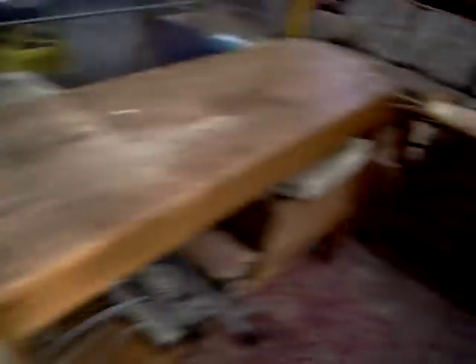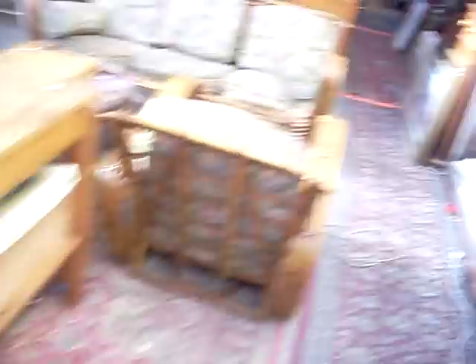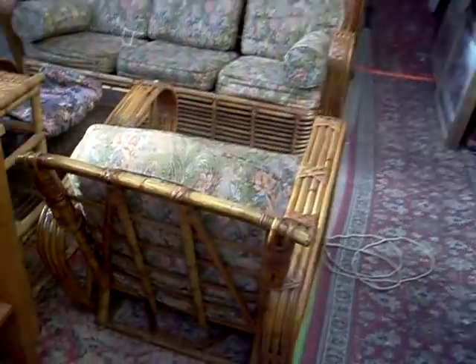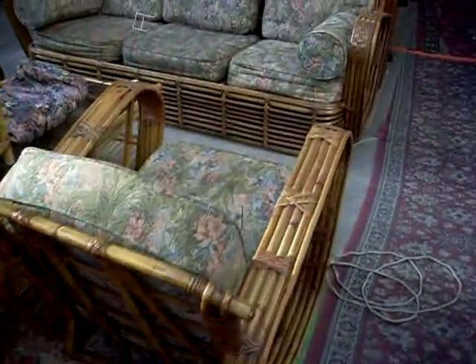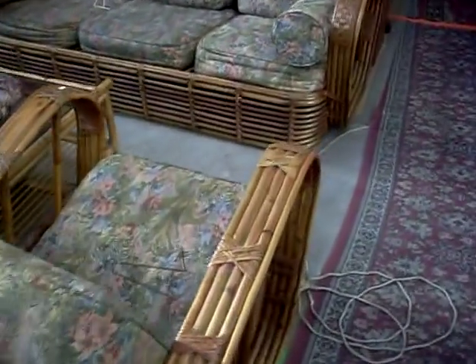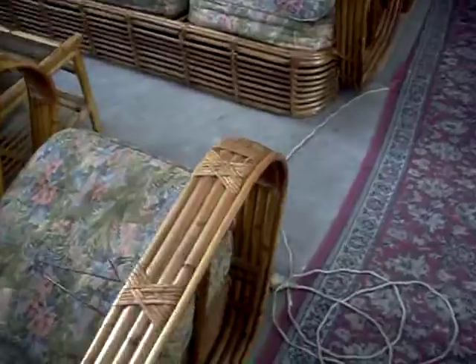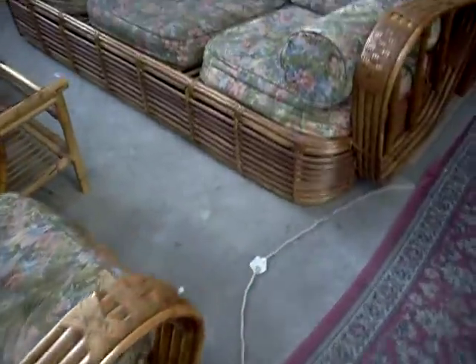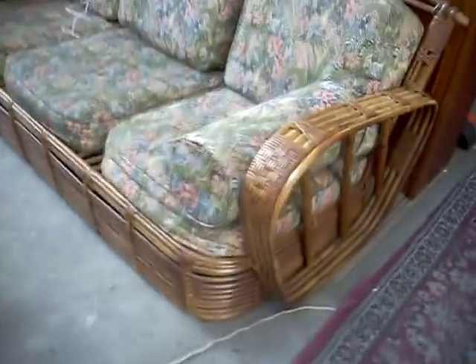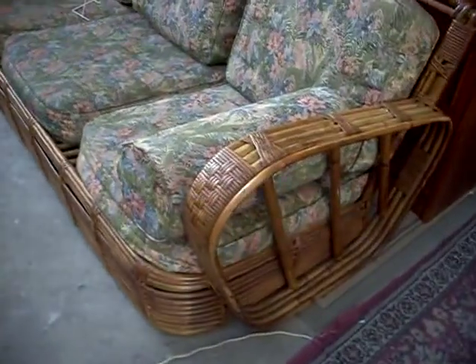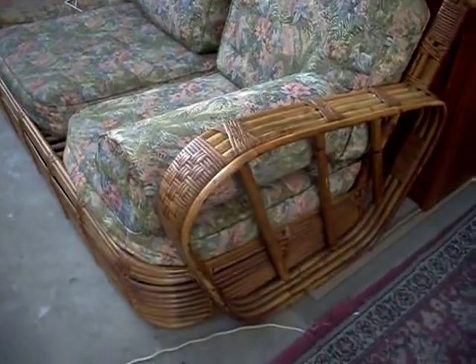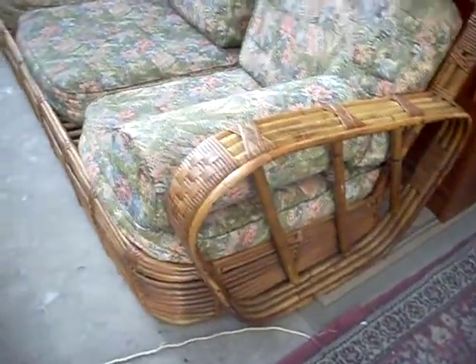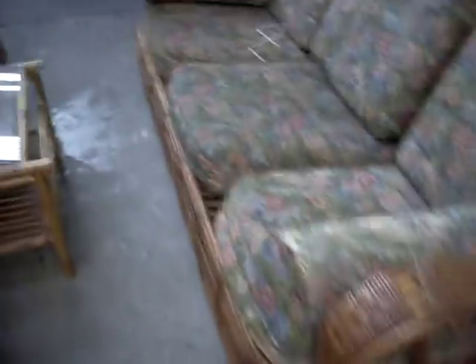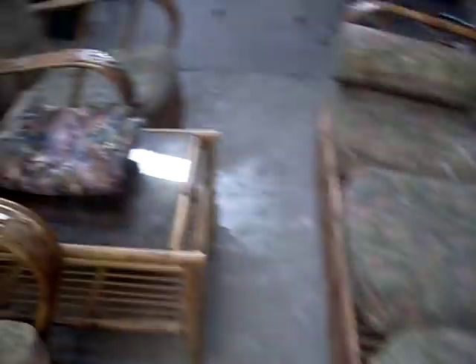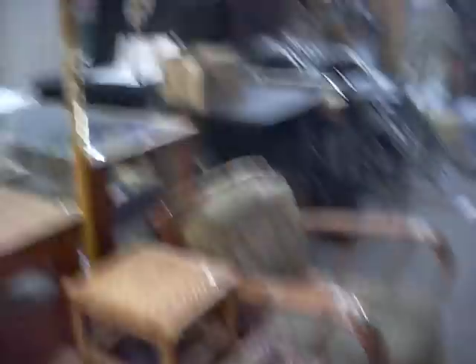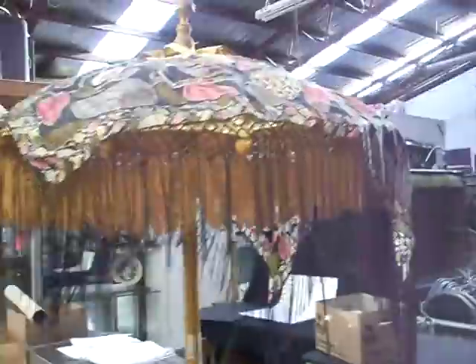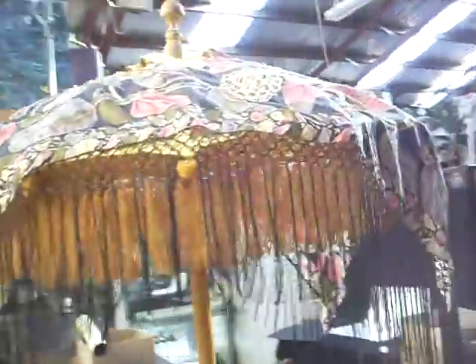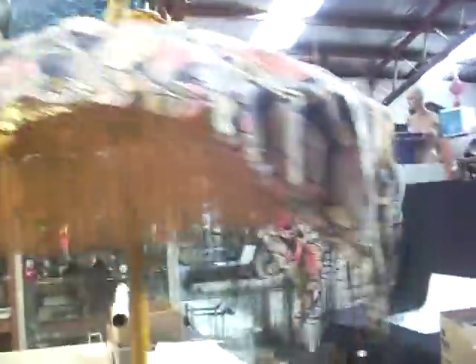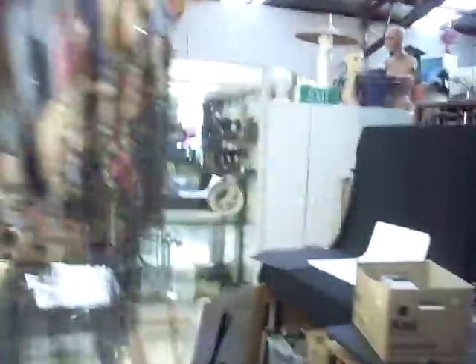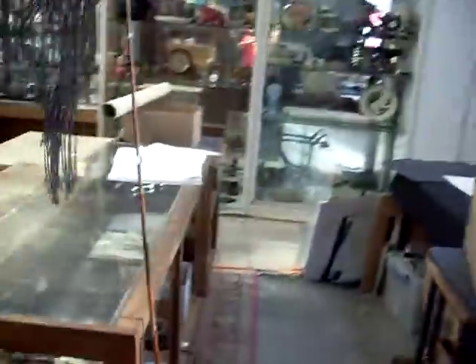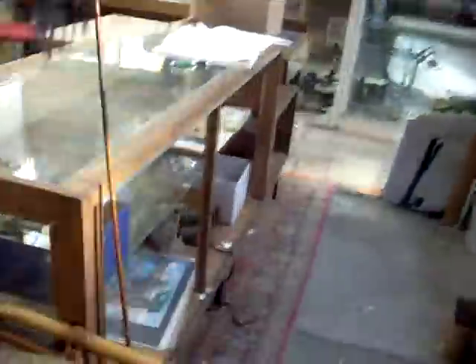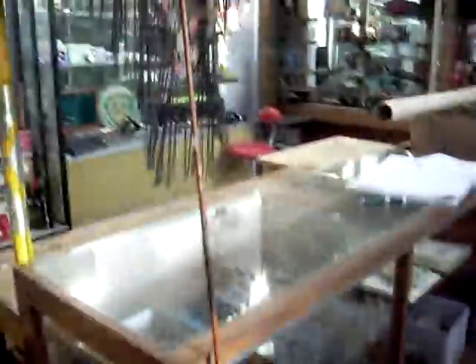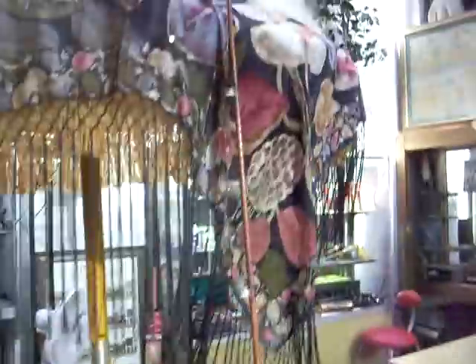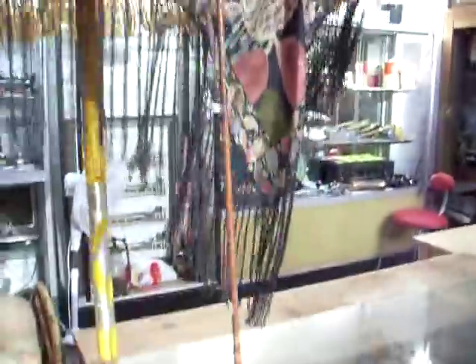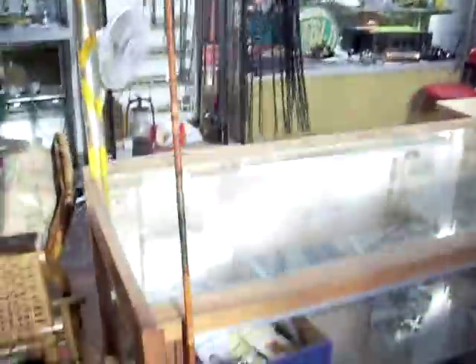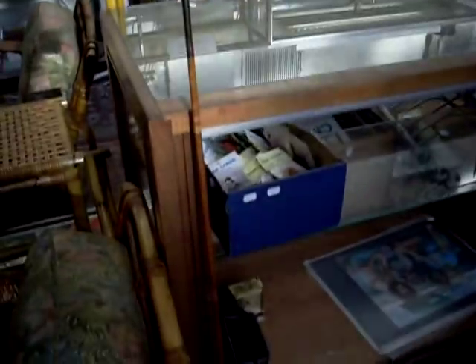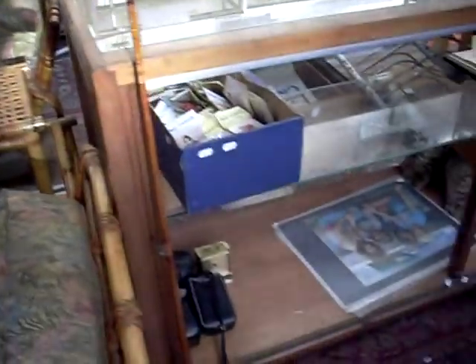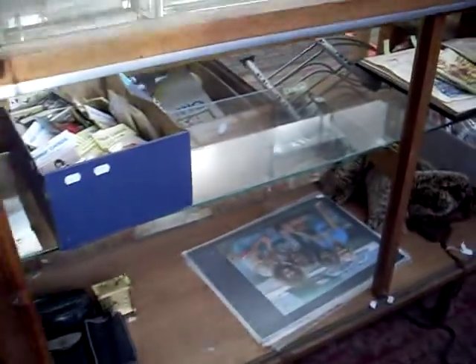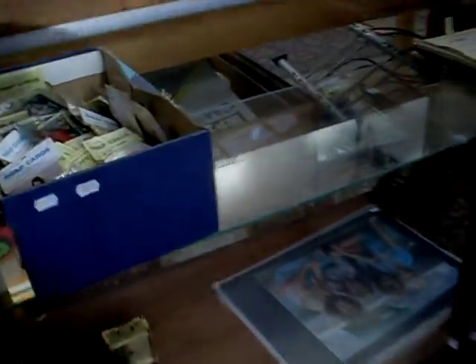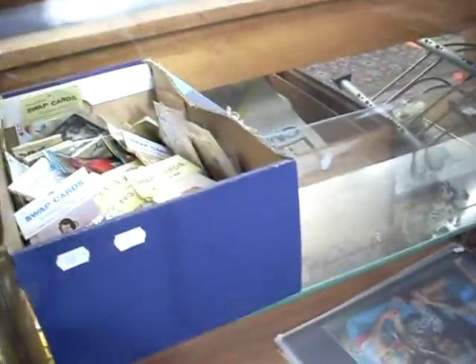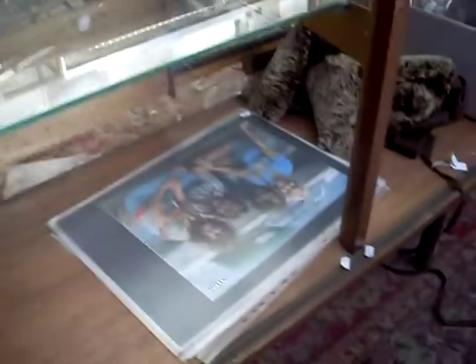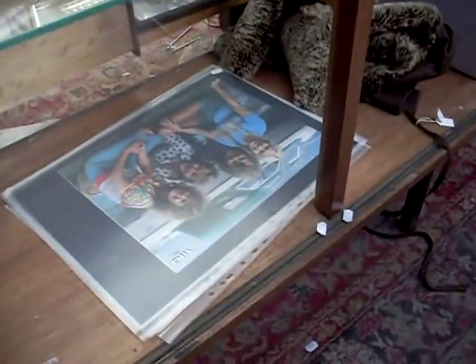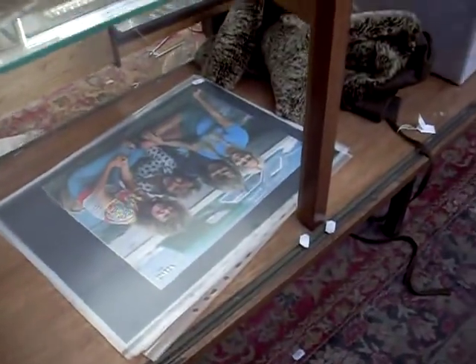Really nice big cane lounge suite, sort of 1960s–70s, with the cool sort of shaped arms on it. Little umbrellas pretty cute as well. Fishing rod's a ripper — lovely split cane fishing rod. Nice lots of ephemera. More ABBA posters.